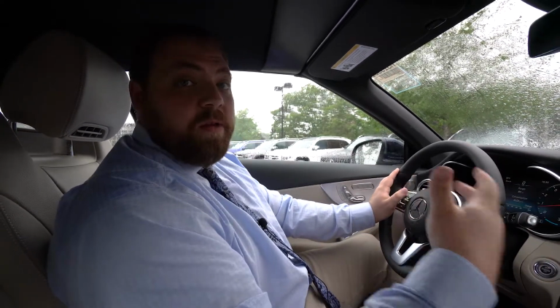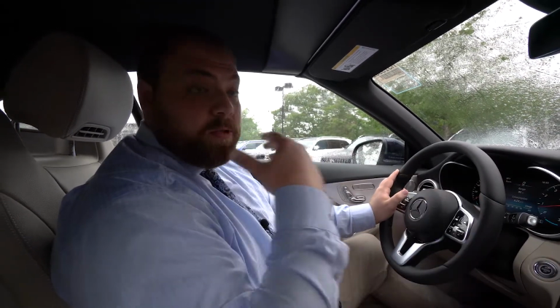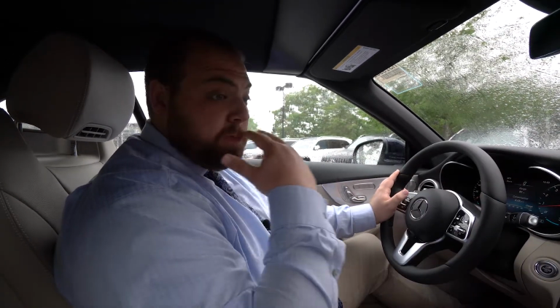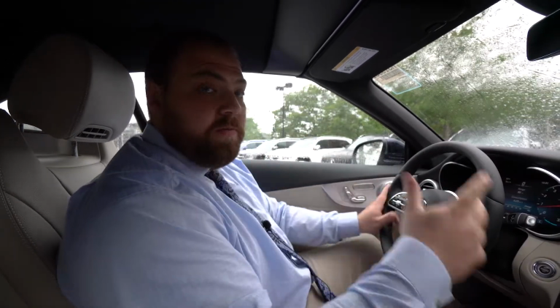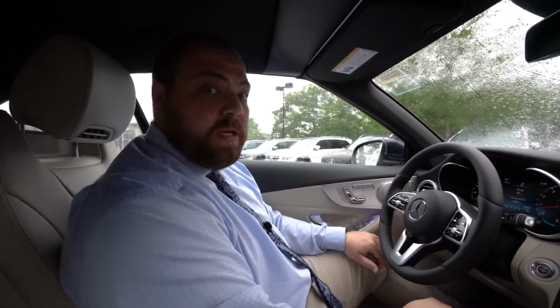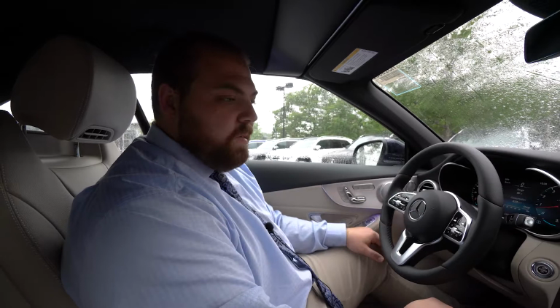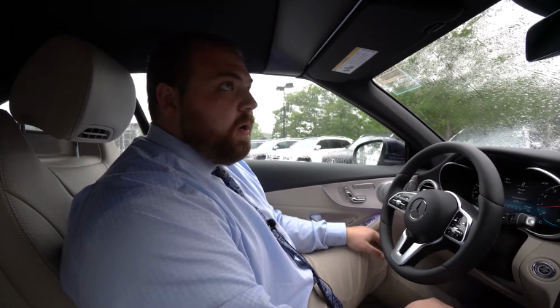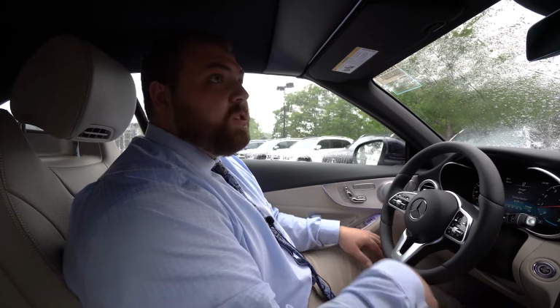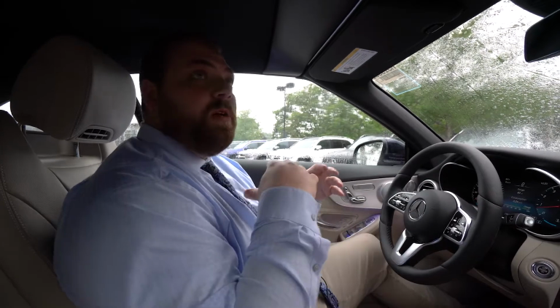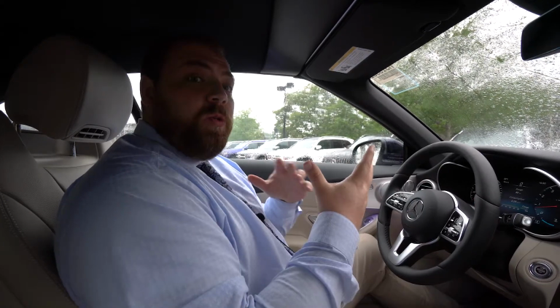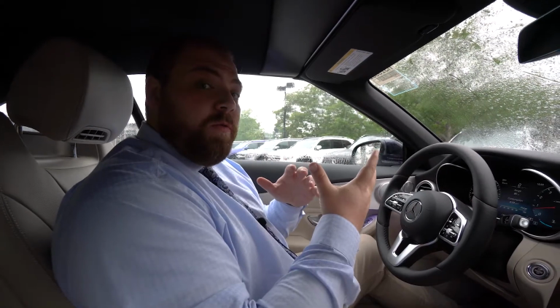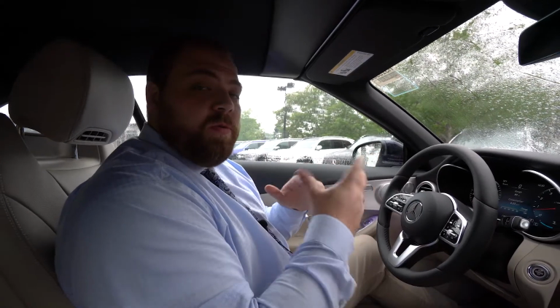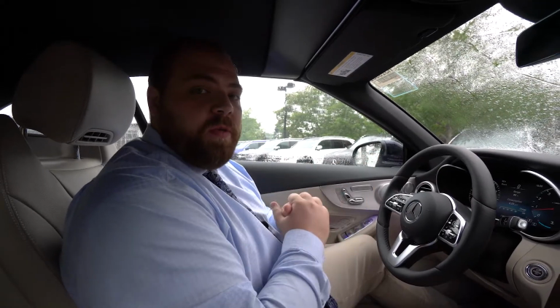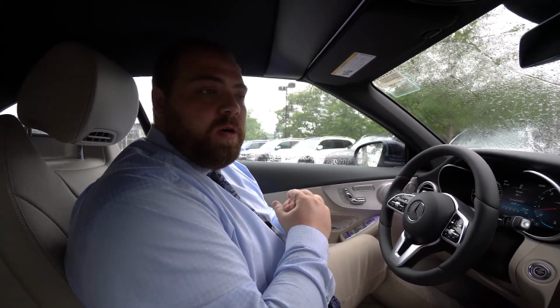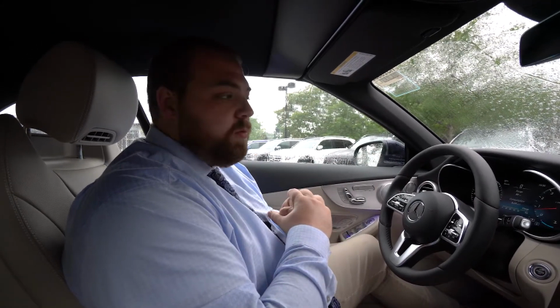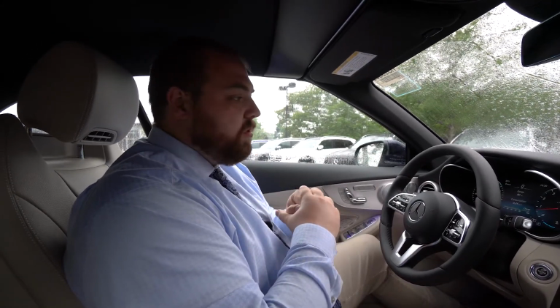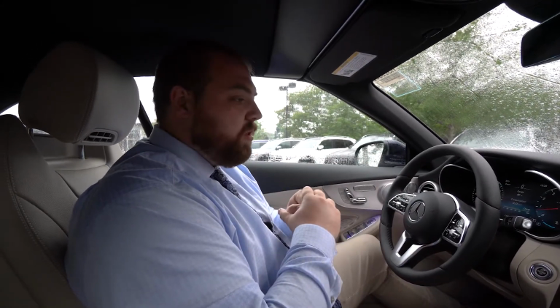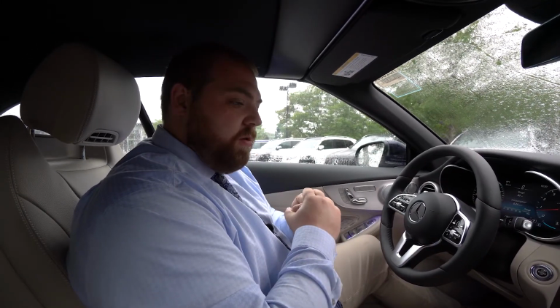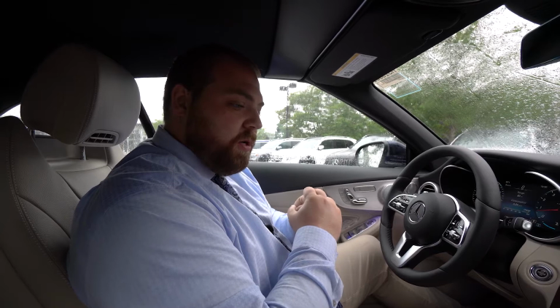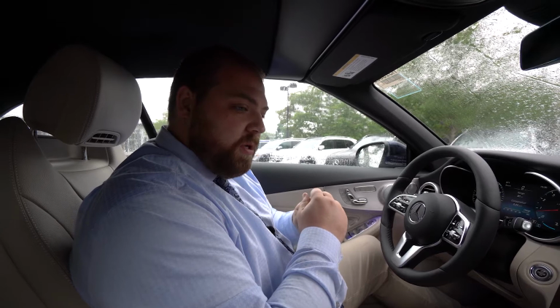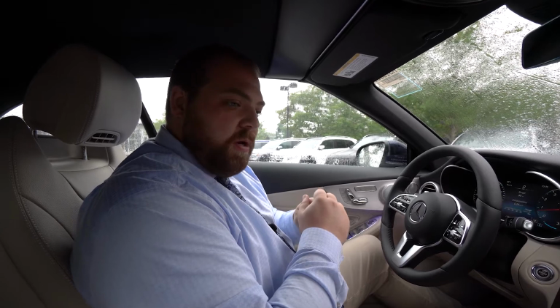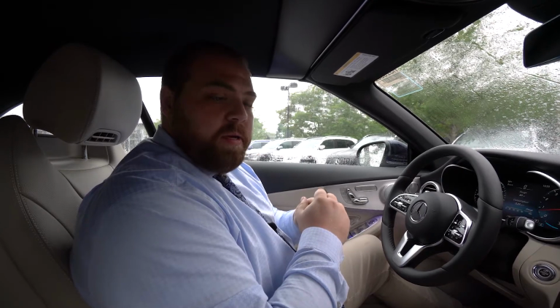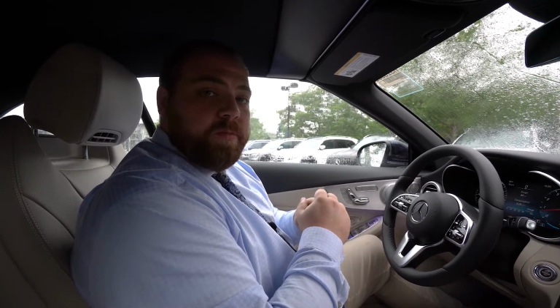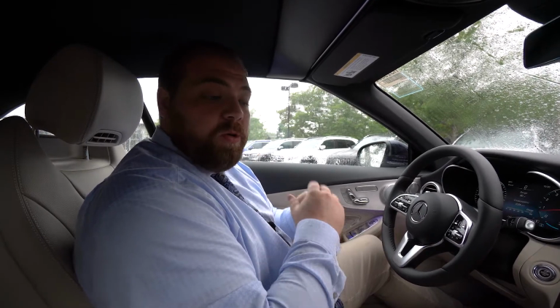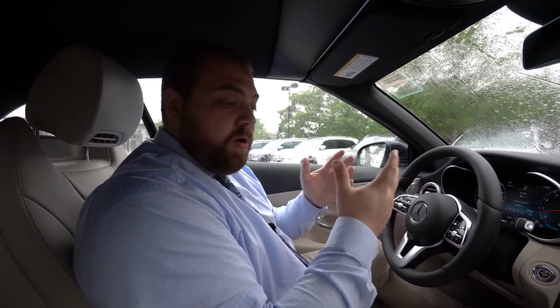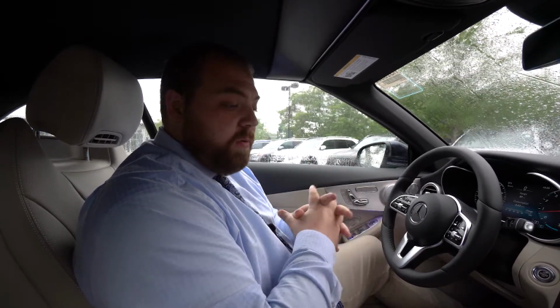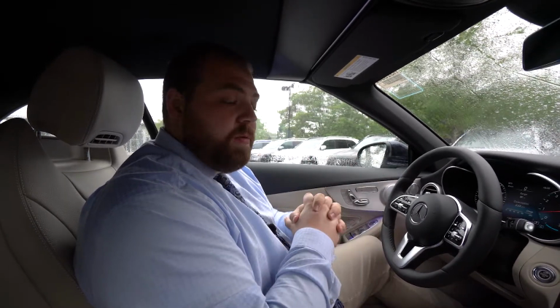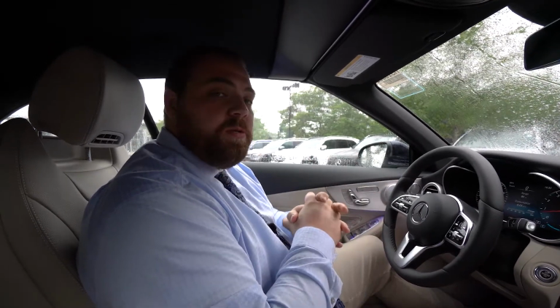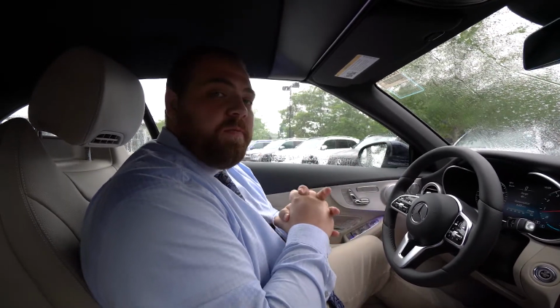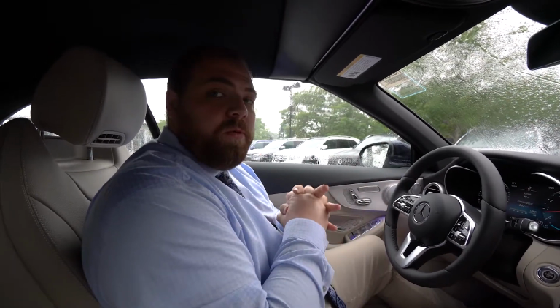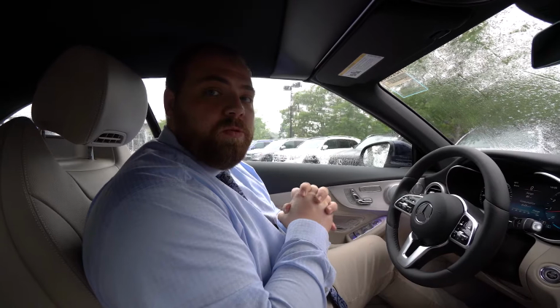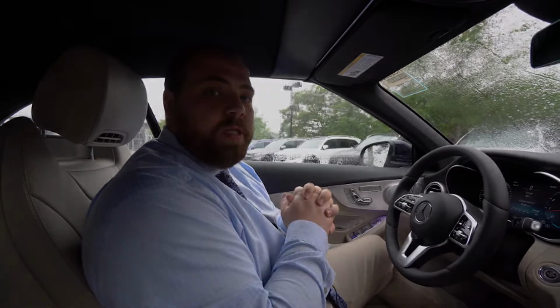That's a really quick overview of the C300 Cabriolet that you are interested in. You can give me a call — my number is 207-510-2286.